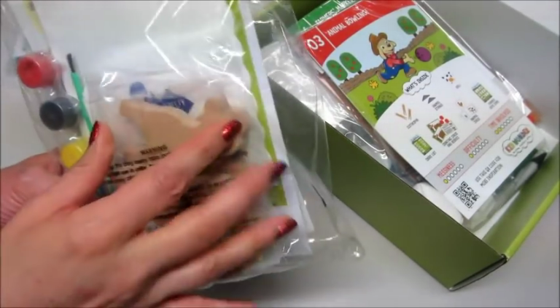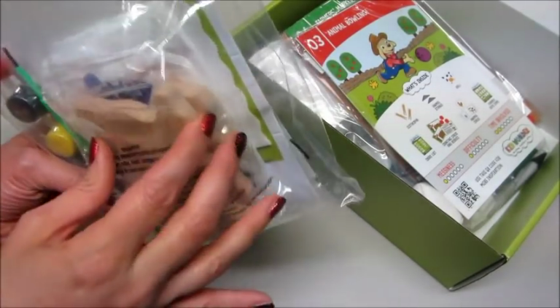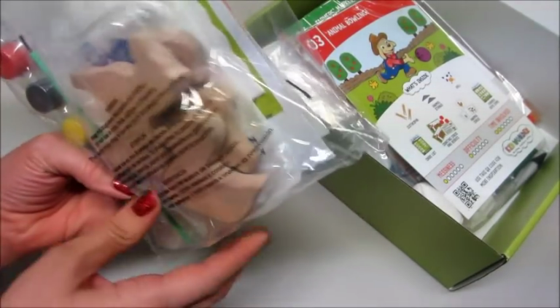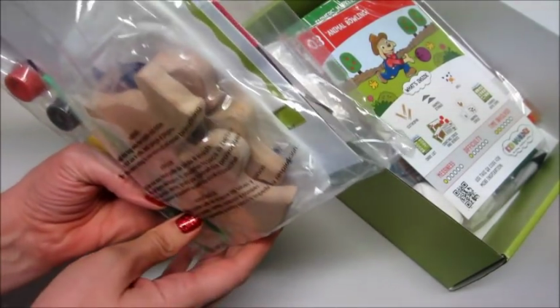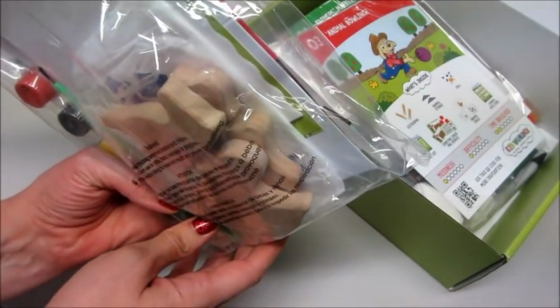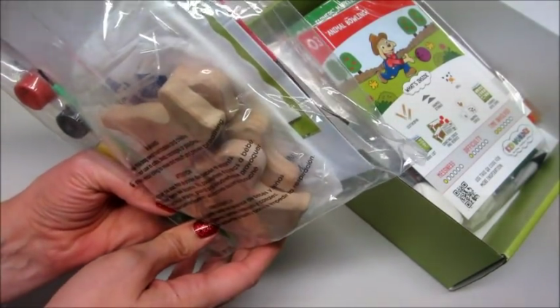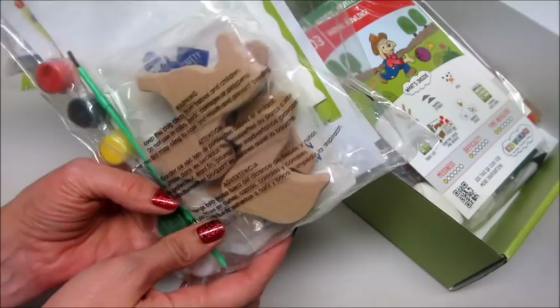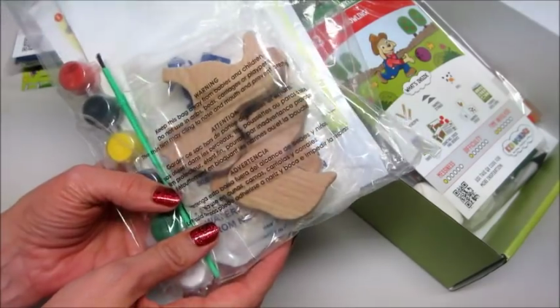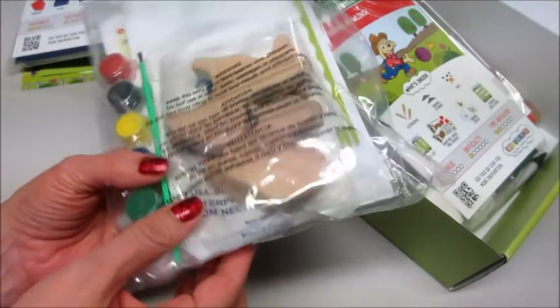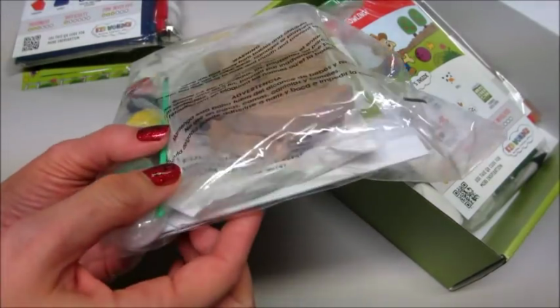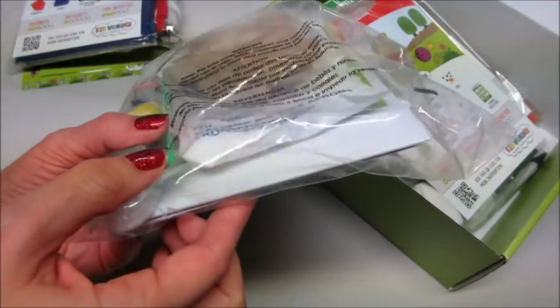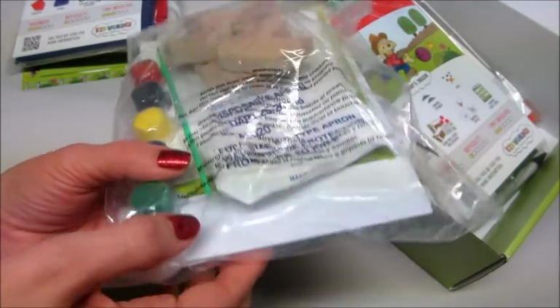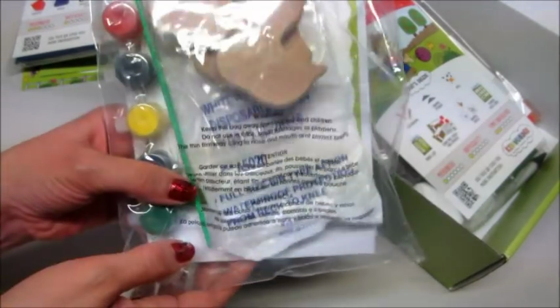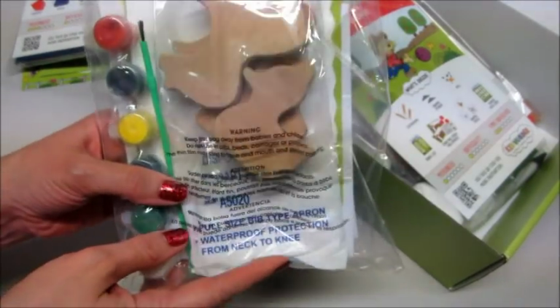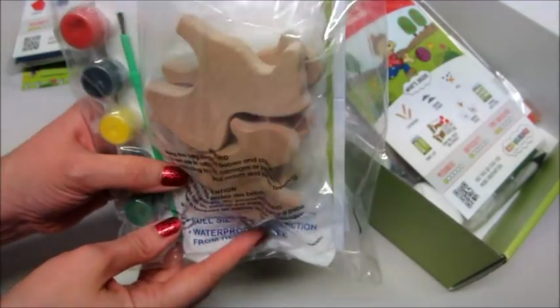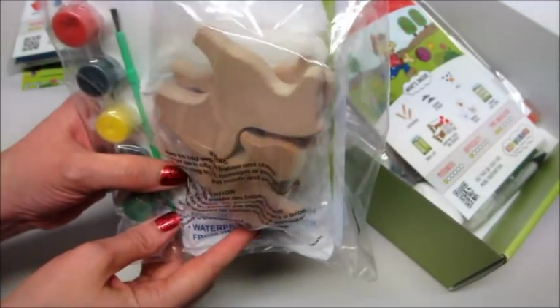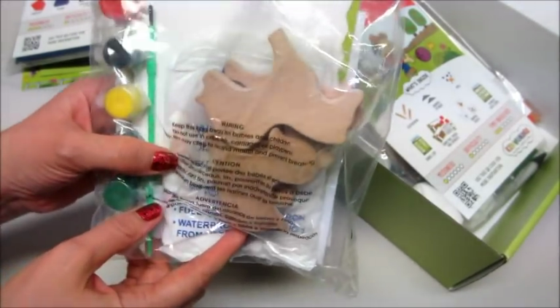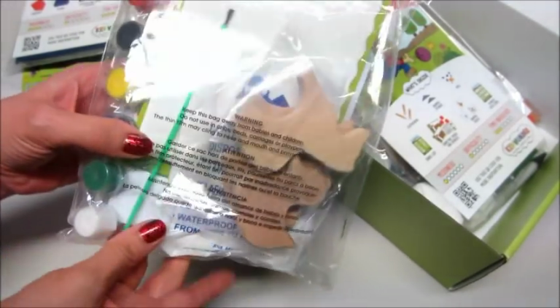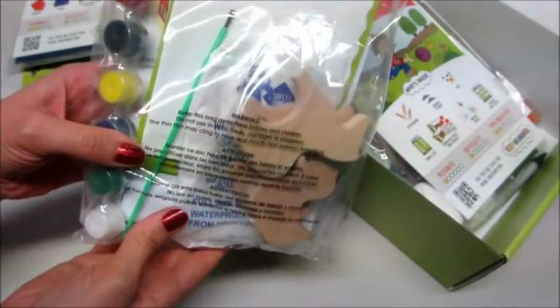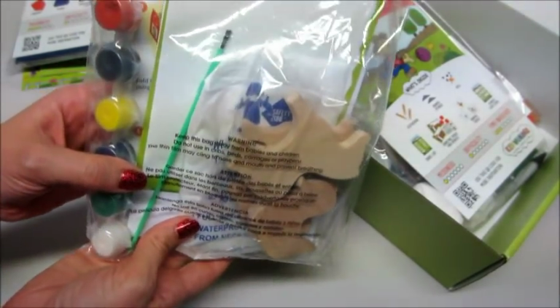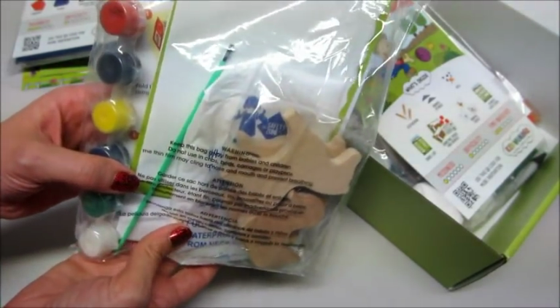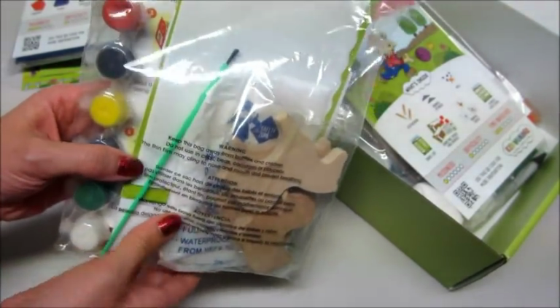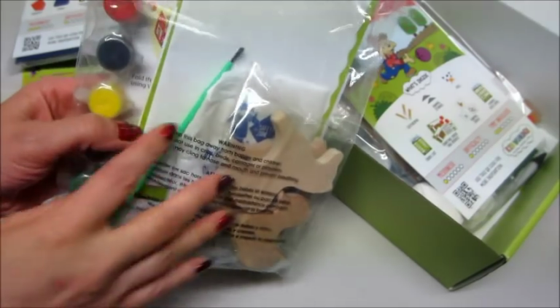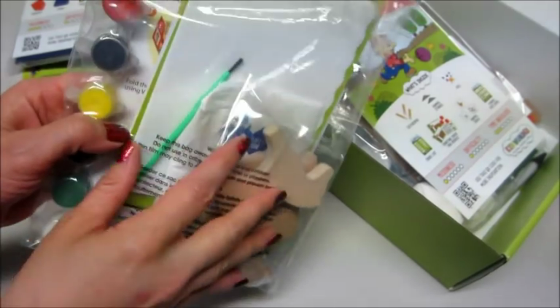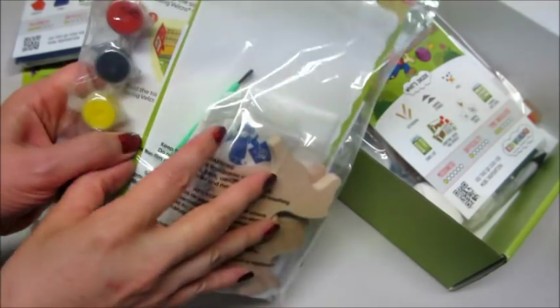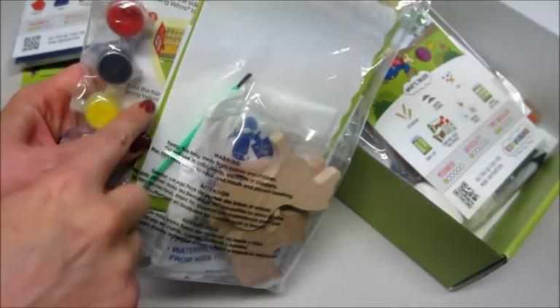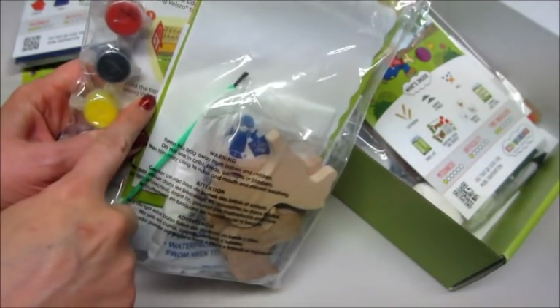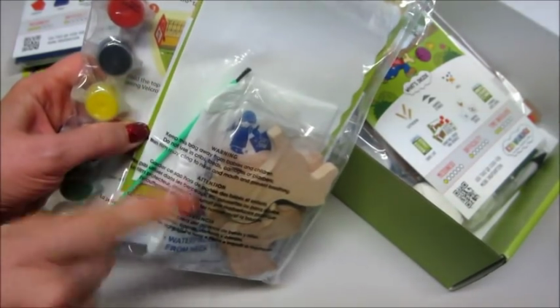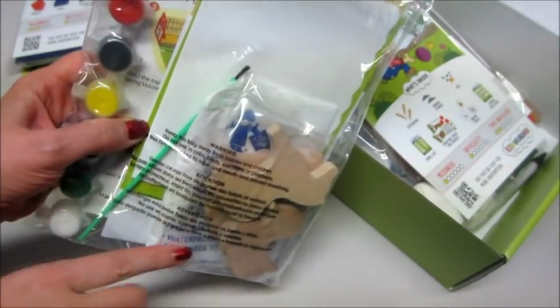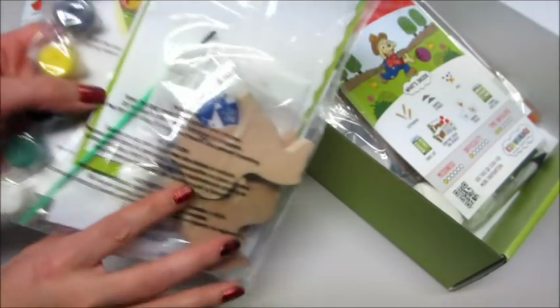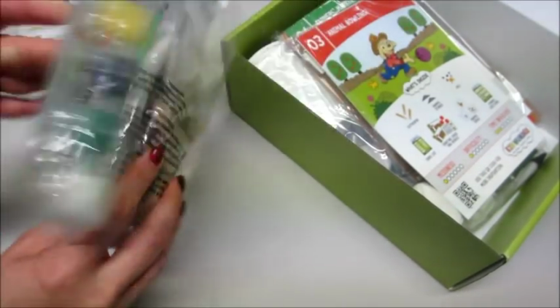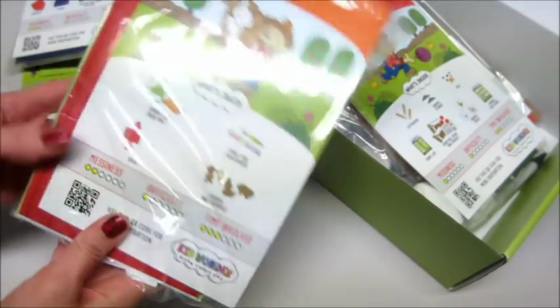There are little wooden animals and they're nice and thick — they're not cheap pieces of wood, that's for sure. You can paint them and then make a little barn to put them in.